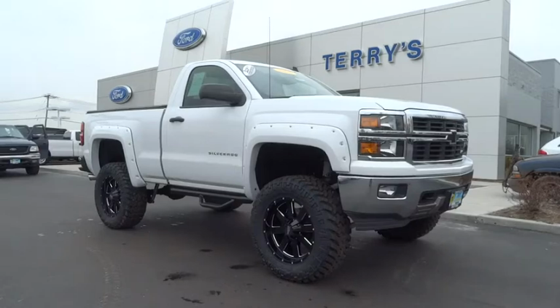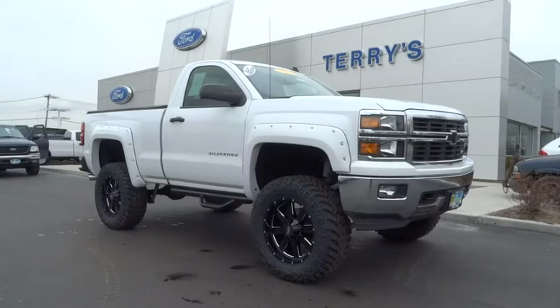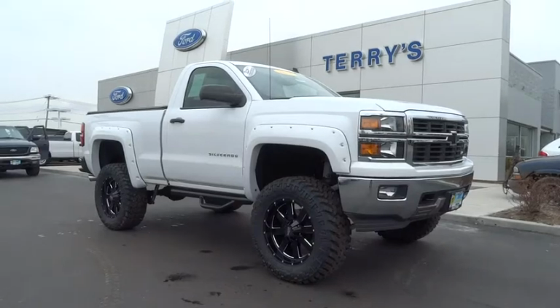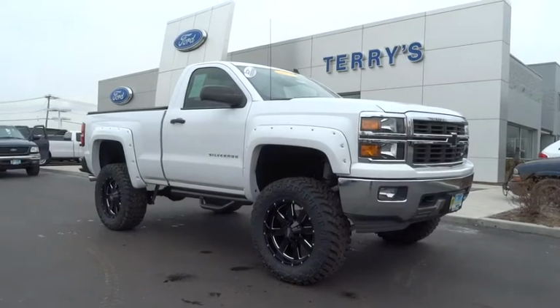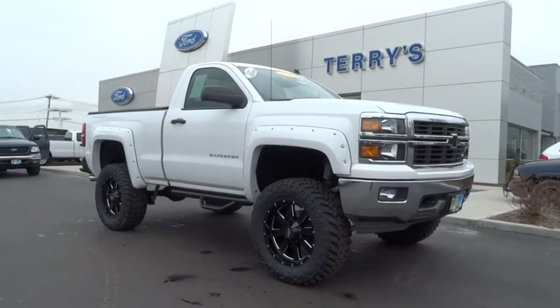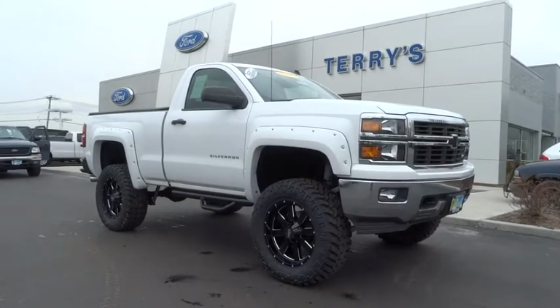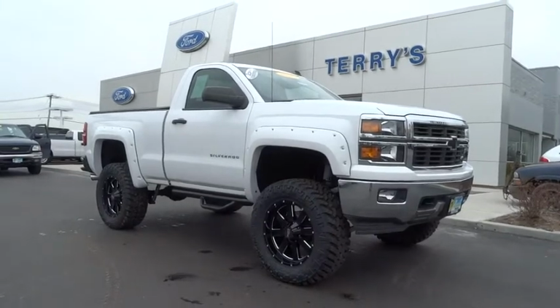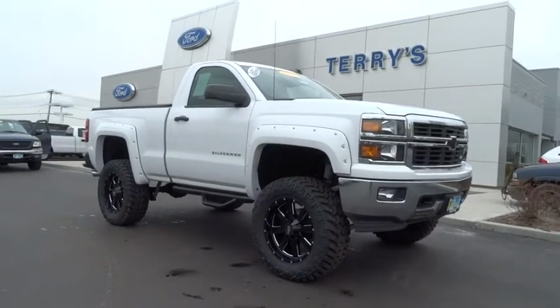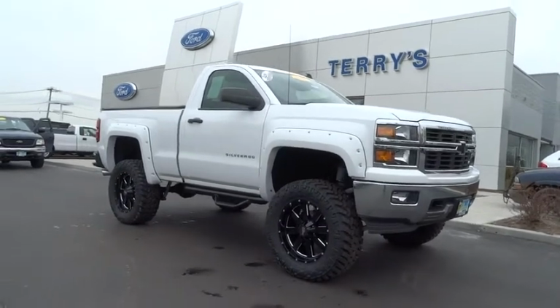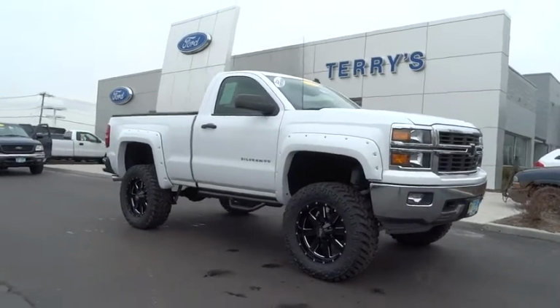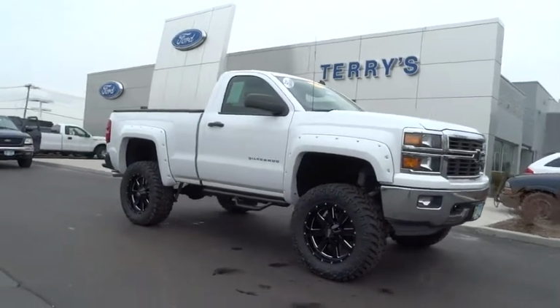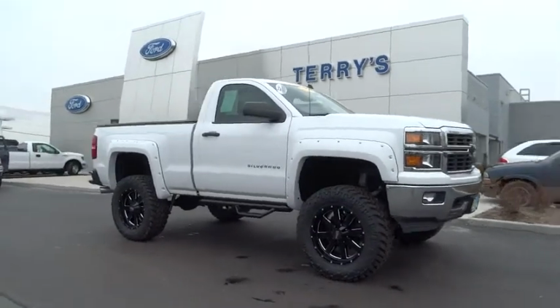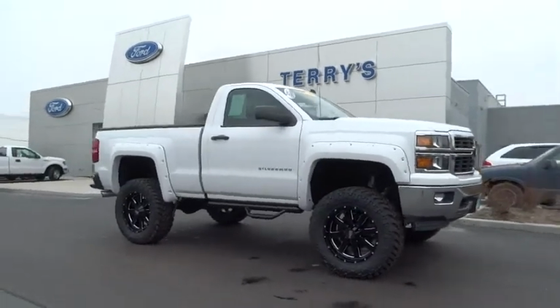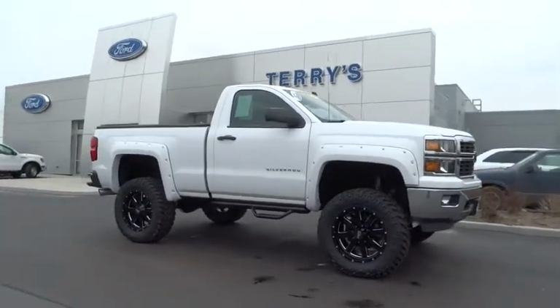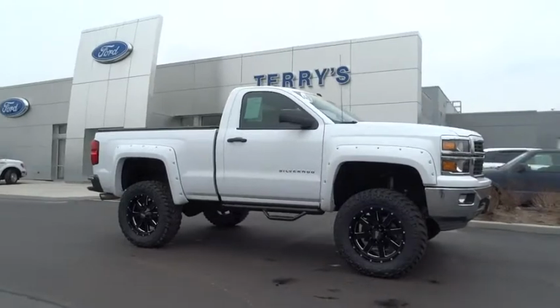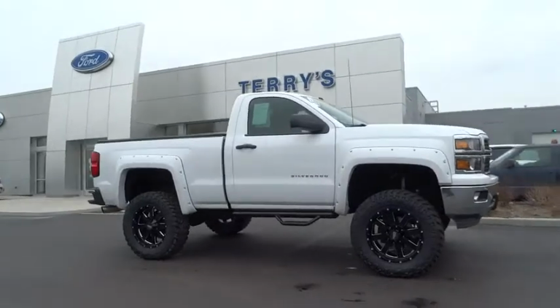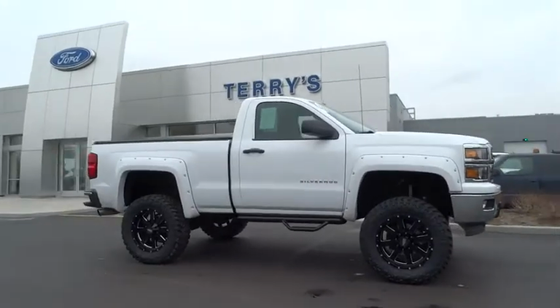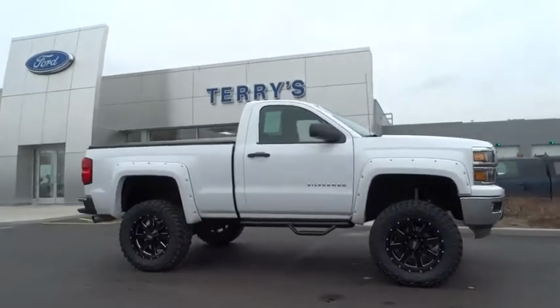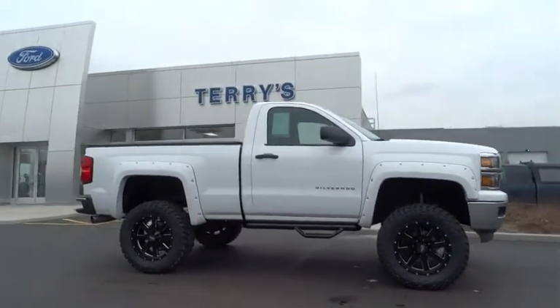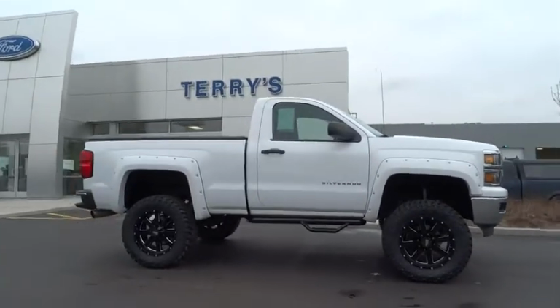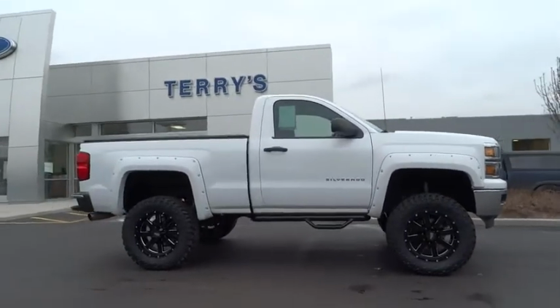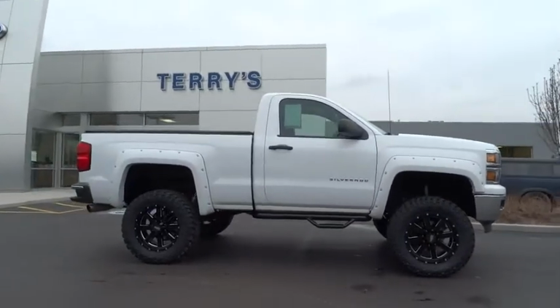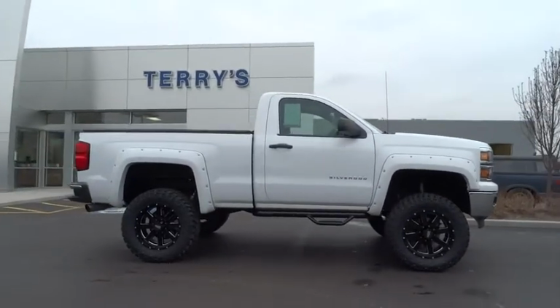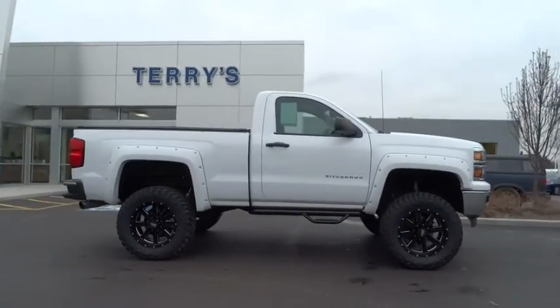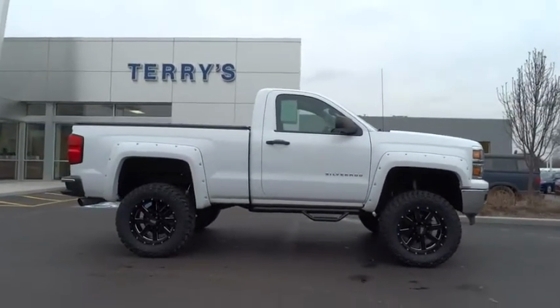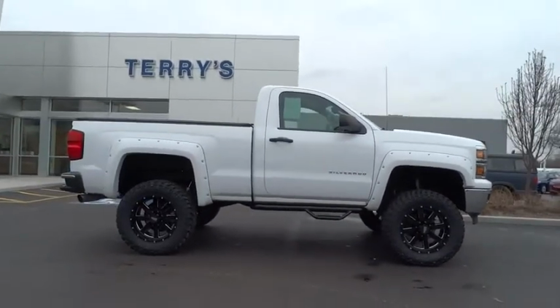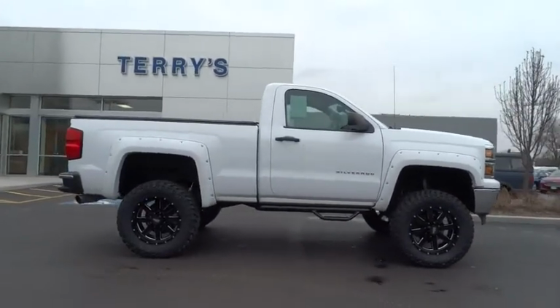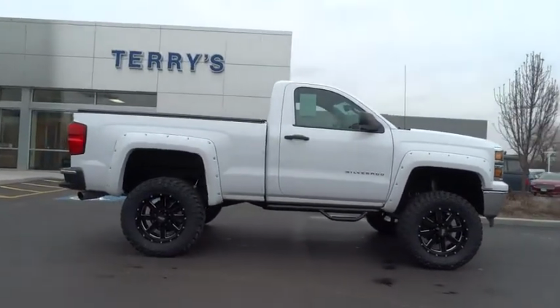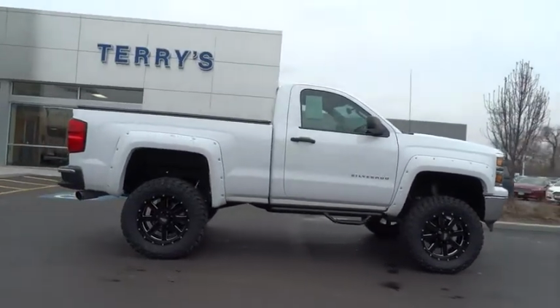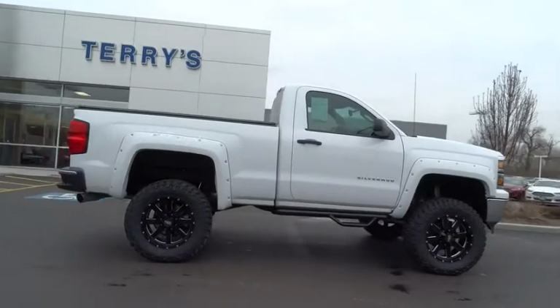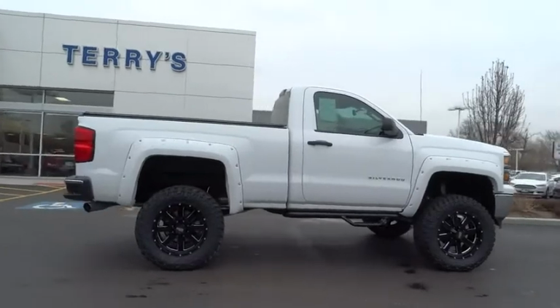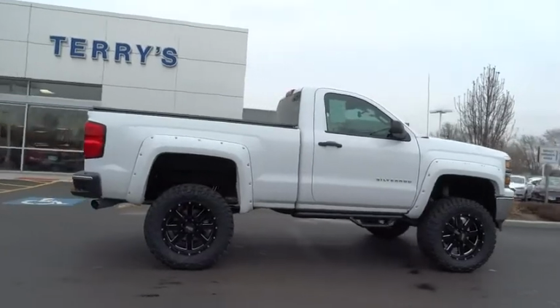The 2014 Silverado 1500. The Chevy Silverado 1500 has the lowest cost of ownership of any full-size pickup. This vehicle has less than 20,000 miles.